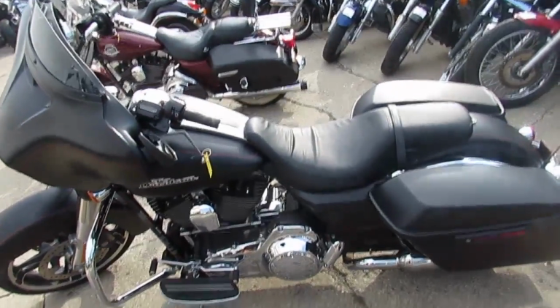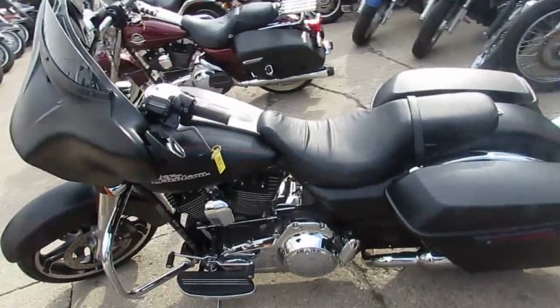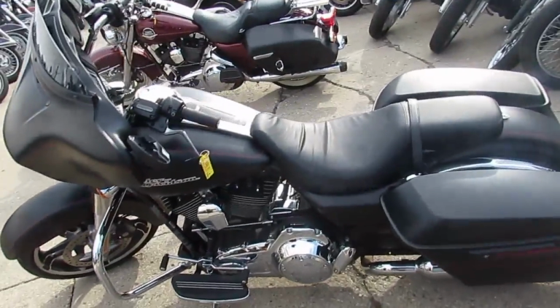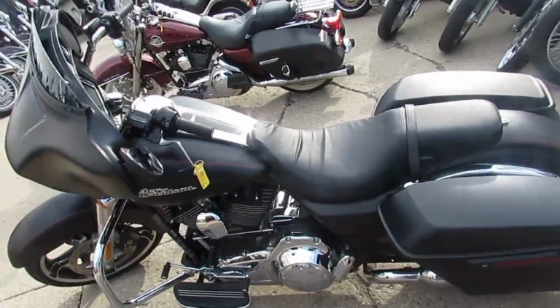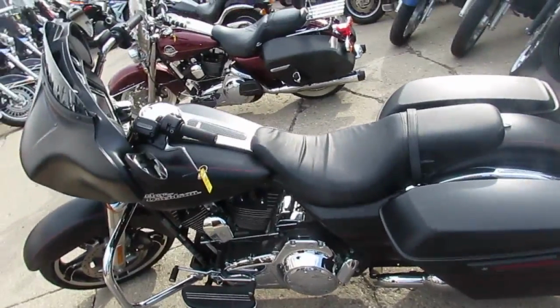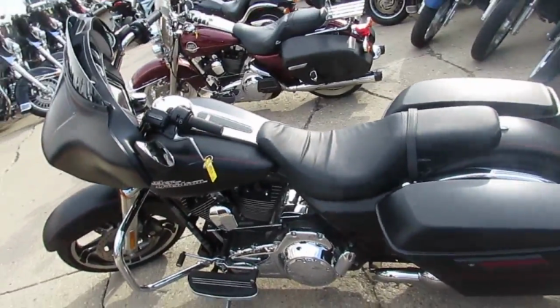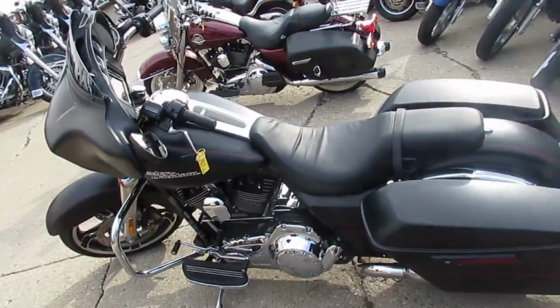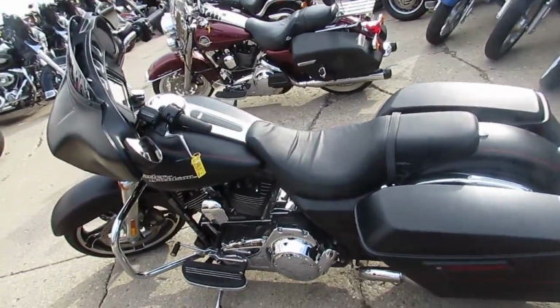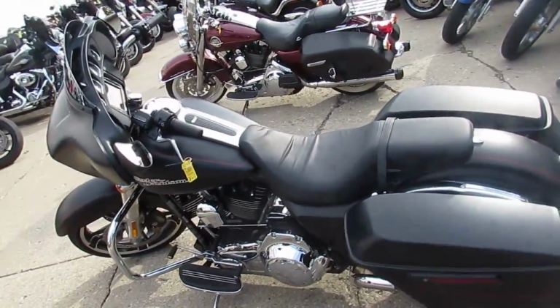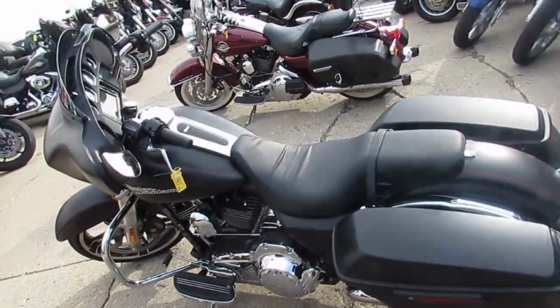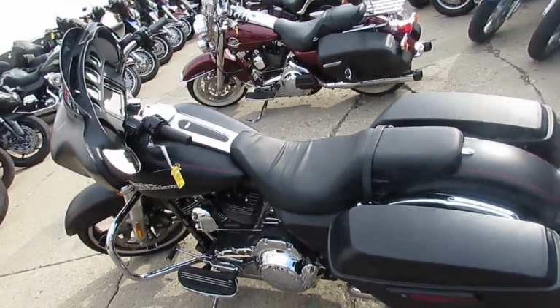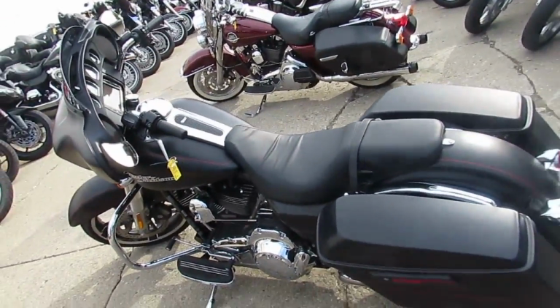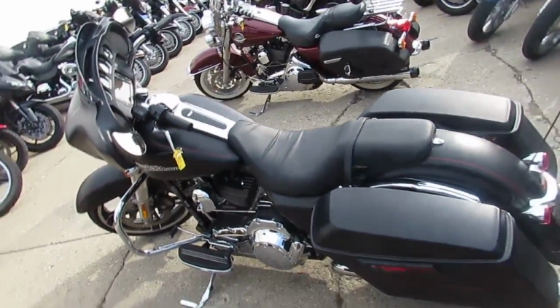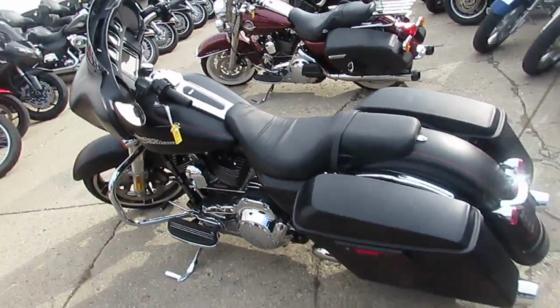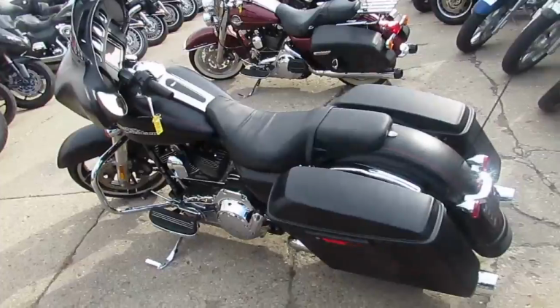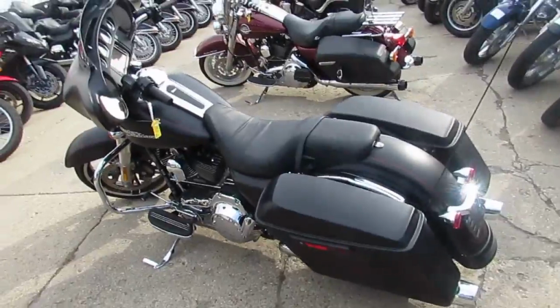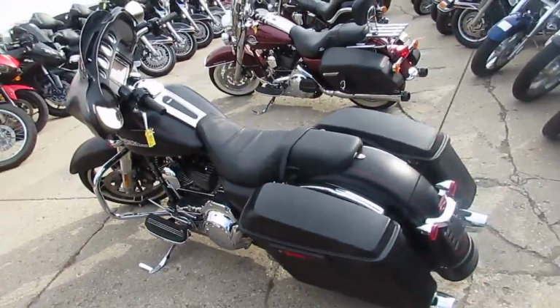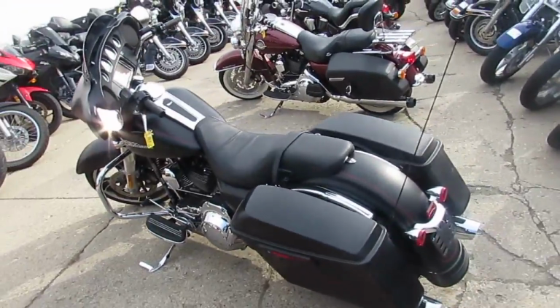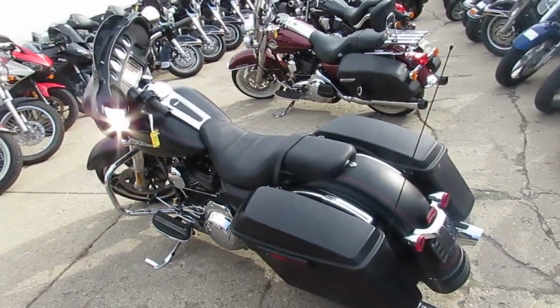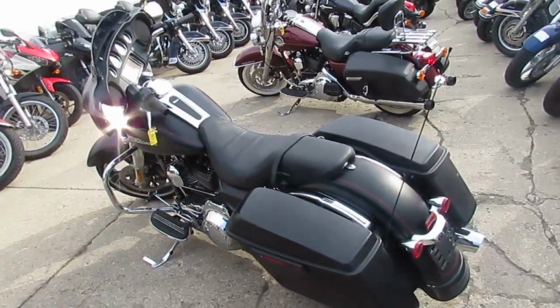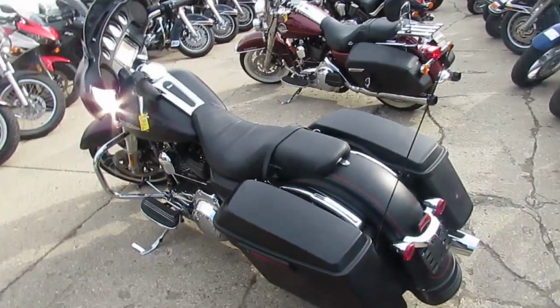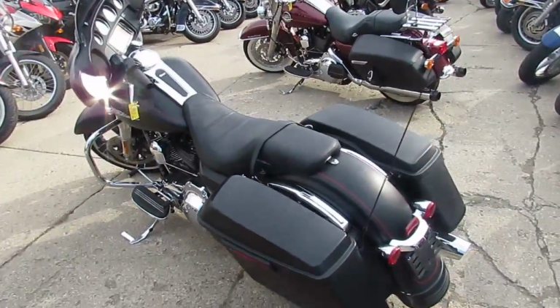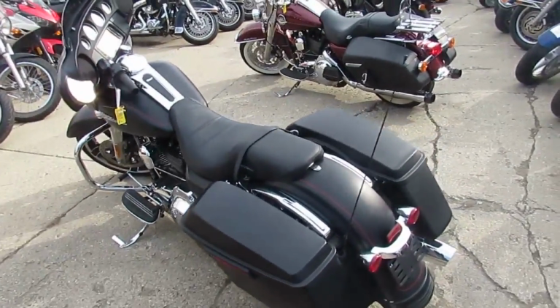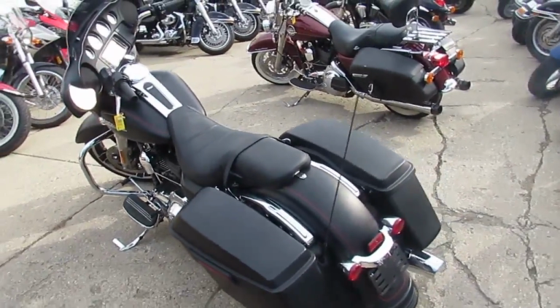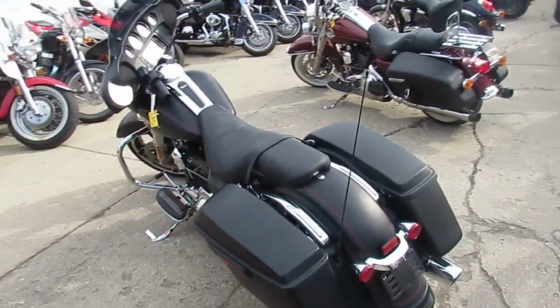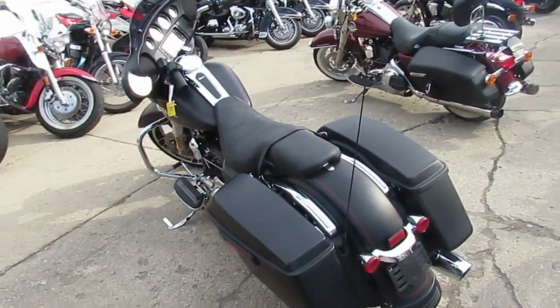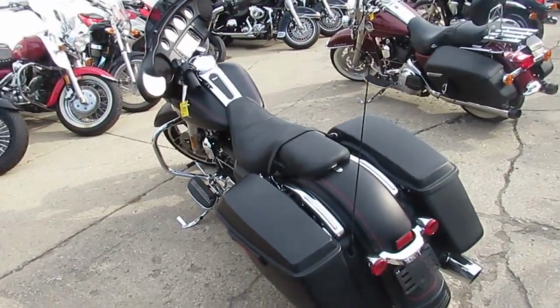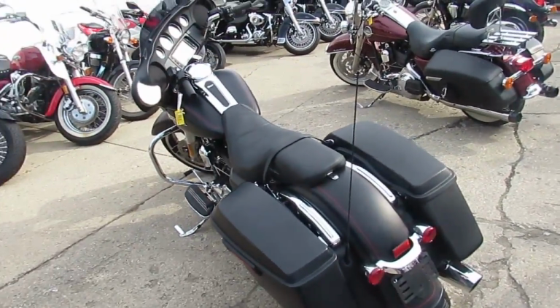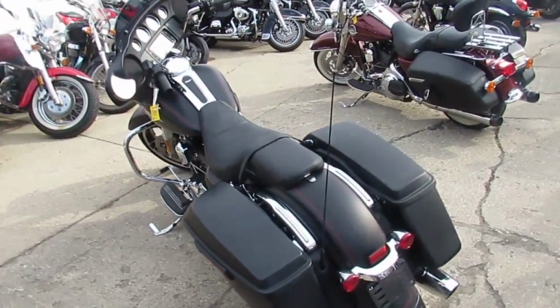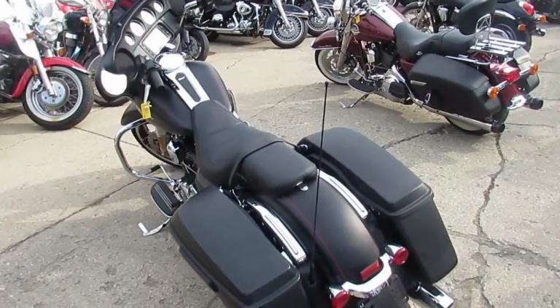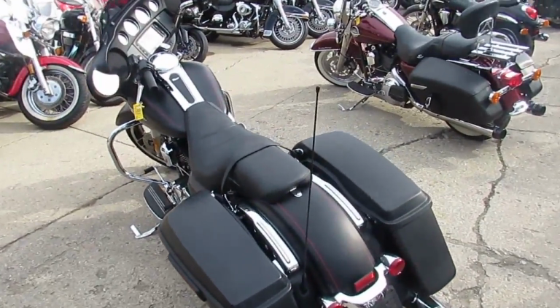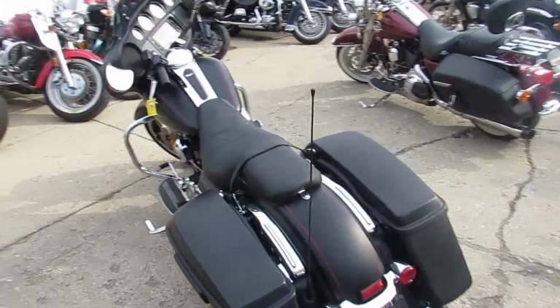Hey guys, it's ApprovalPowerSports.com here. We've got over 300 used Harley-Davidsons in our showroom — probably about 45 or 50 of these Street Glides here.